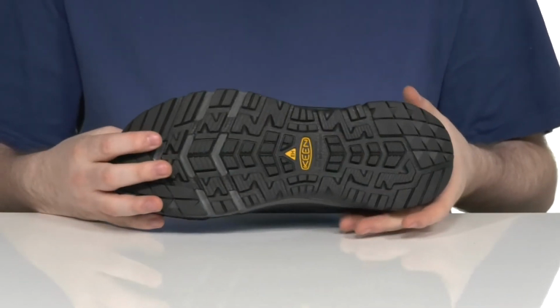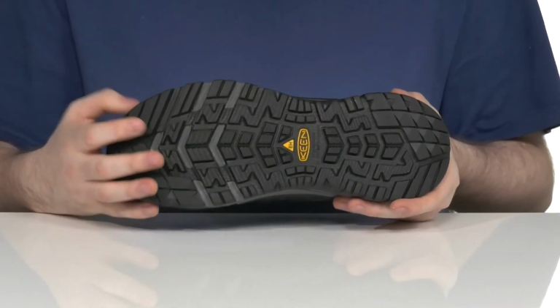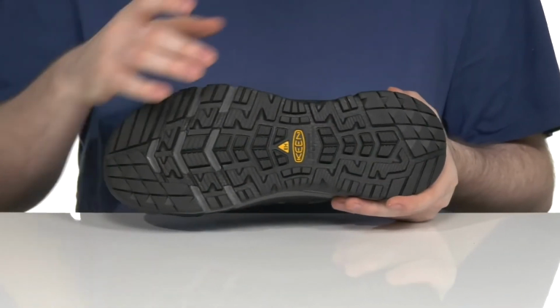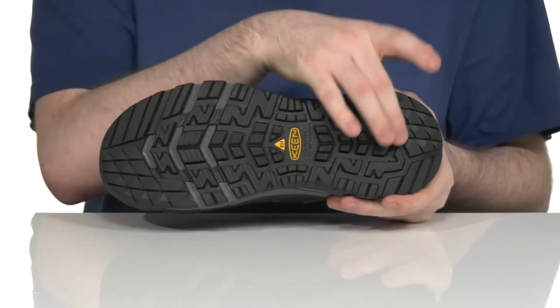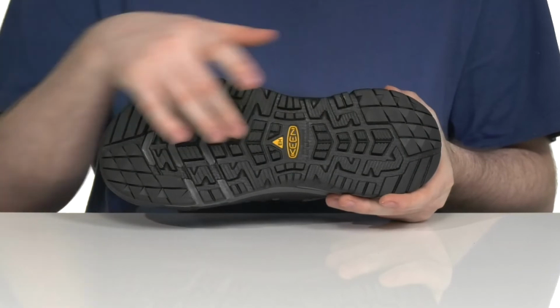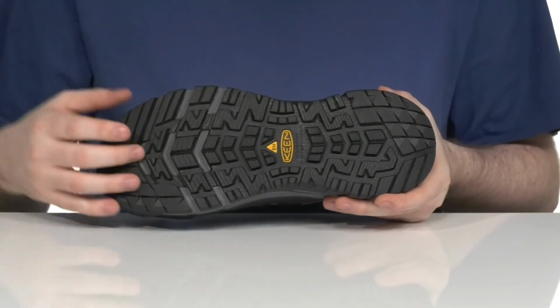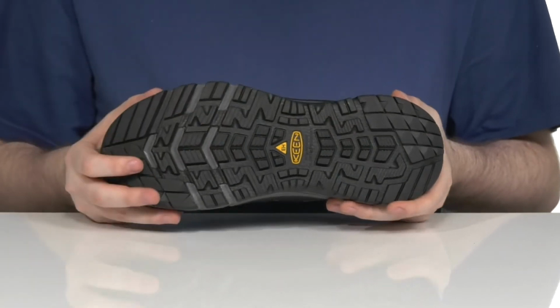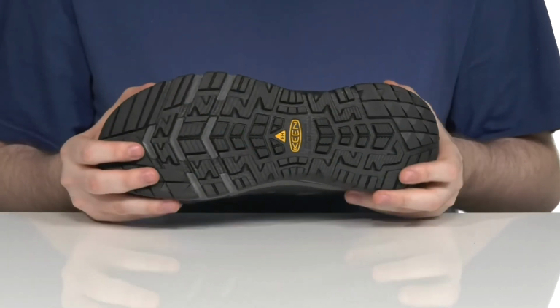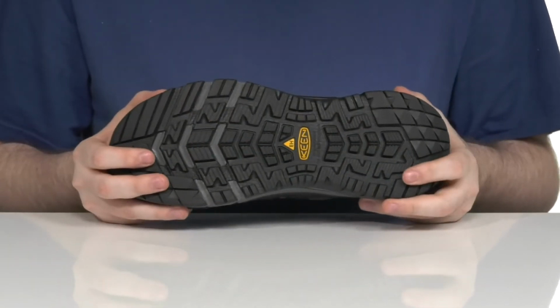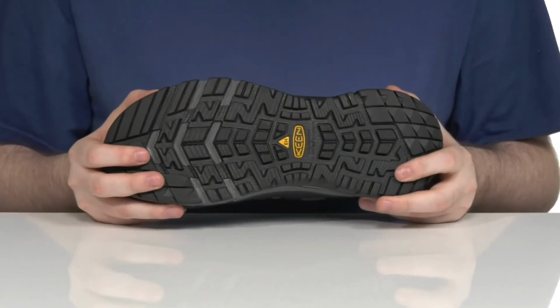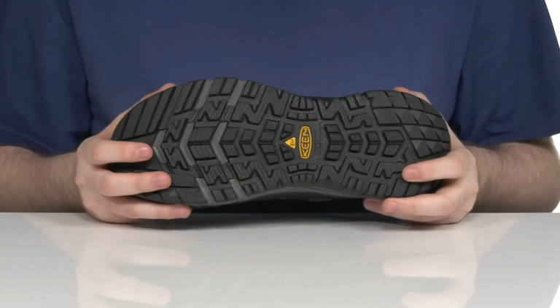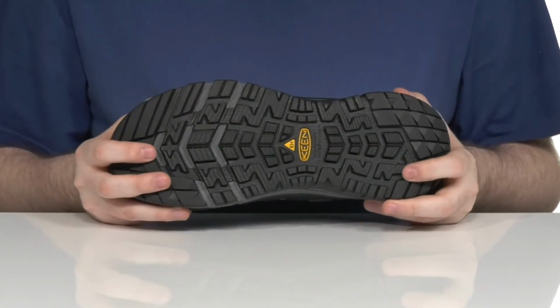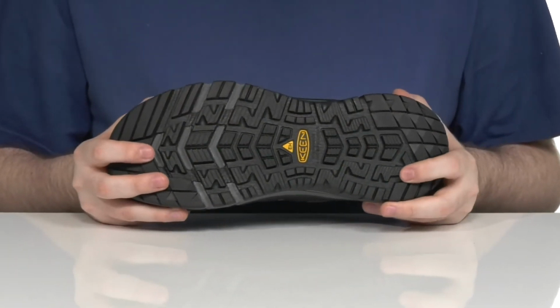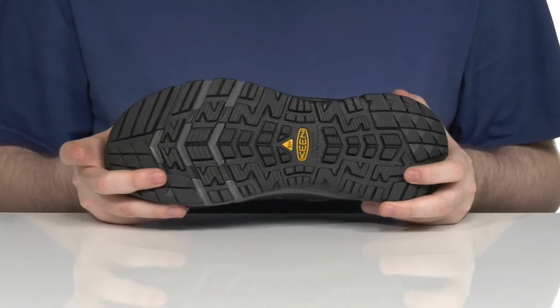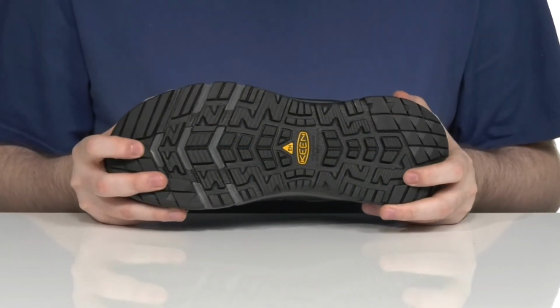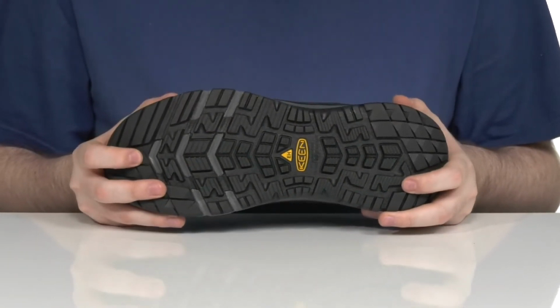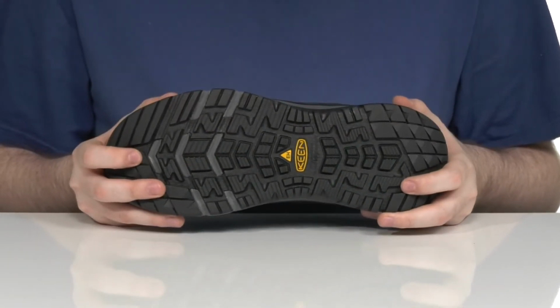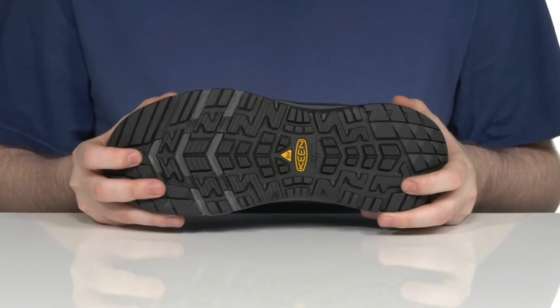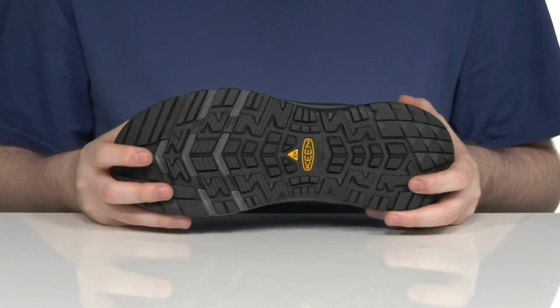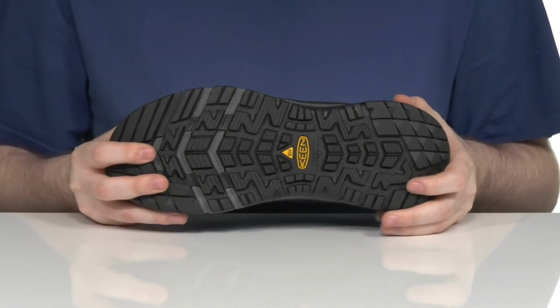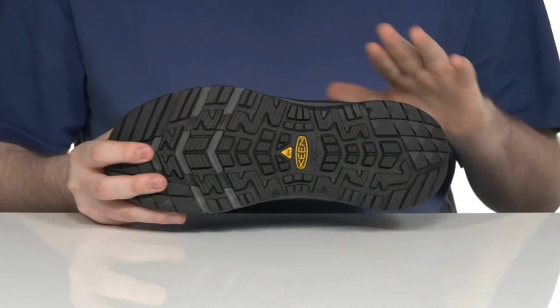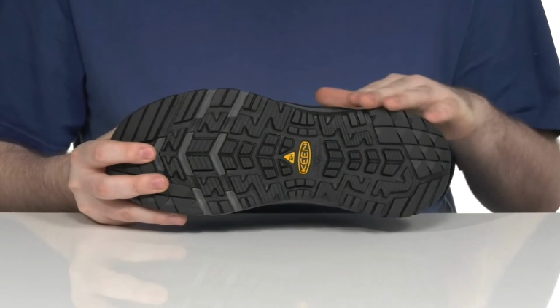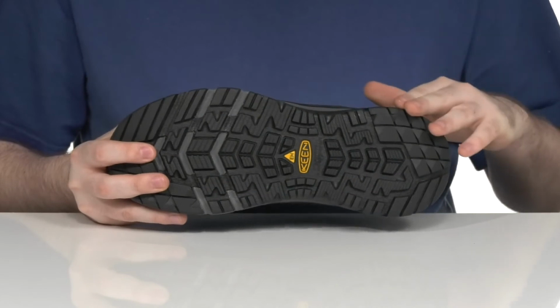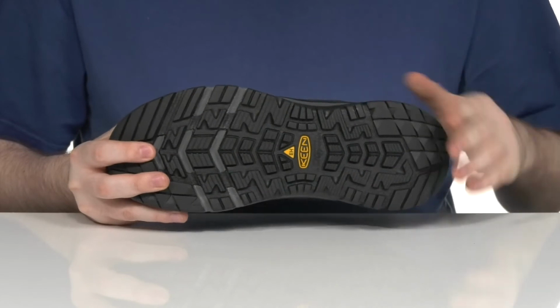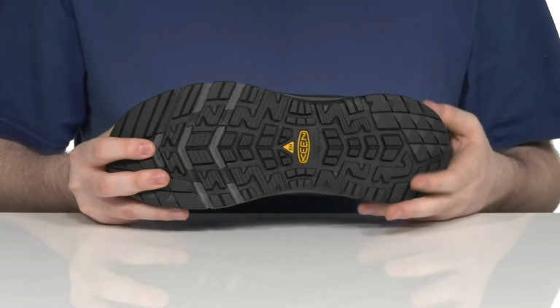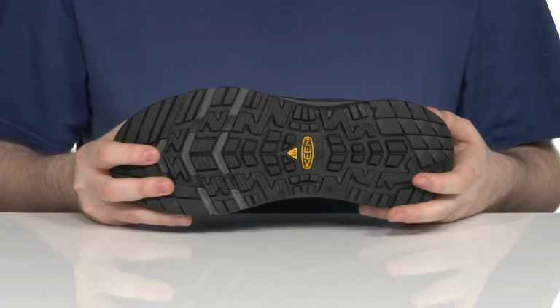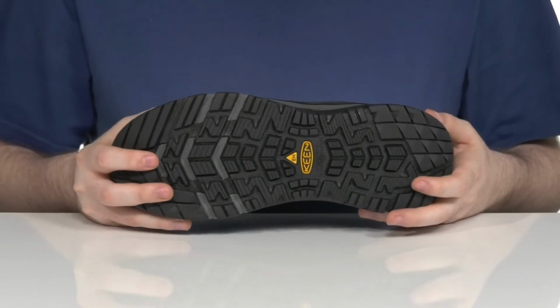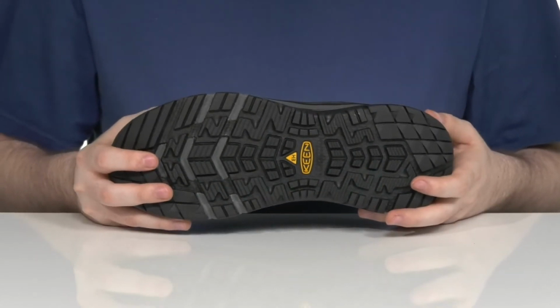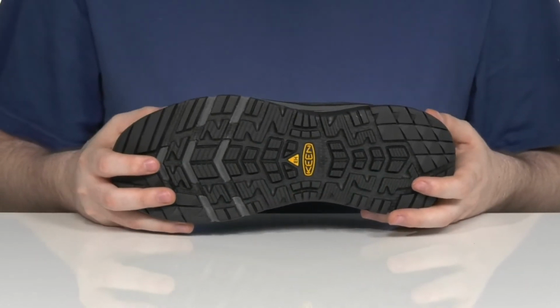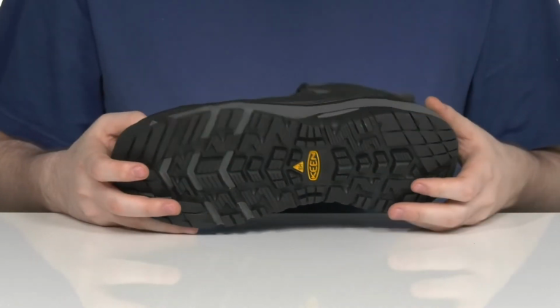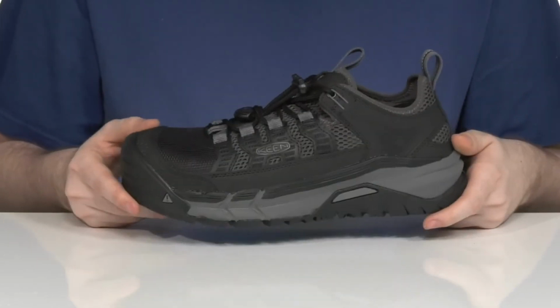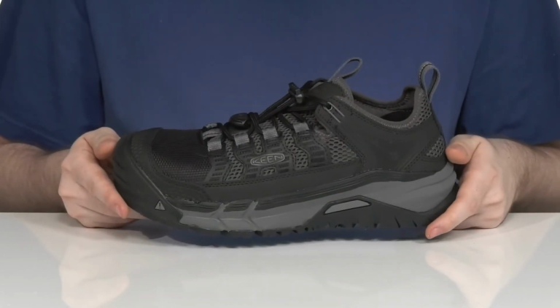The outsole is made with a reliable rubber — it's very grippy and made with an oil and slip resistant design. And it's also ASTM certified to protect you from electrical hazards.